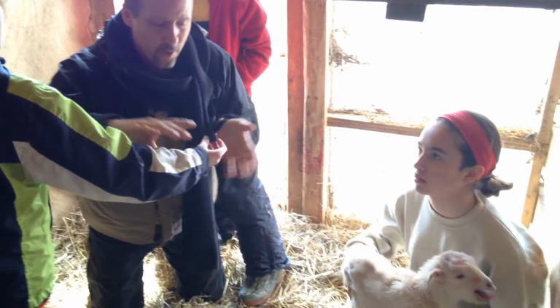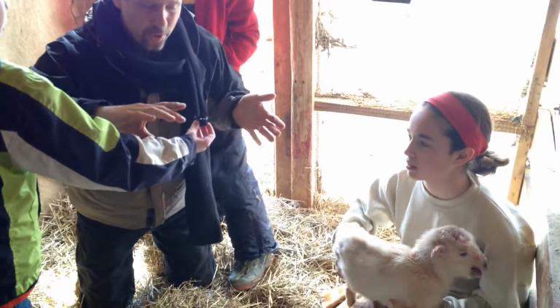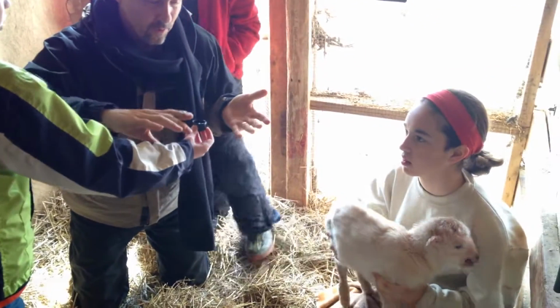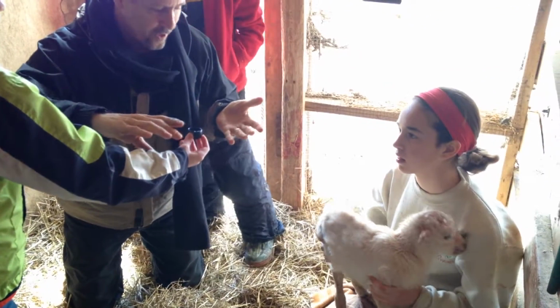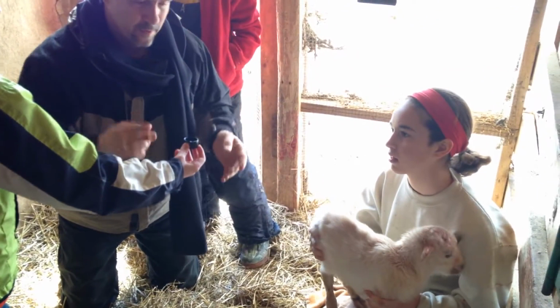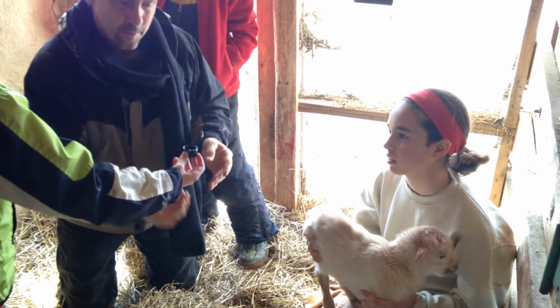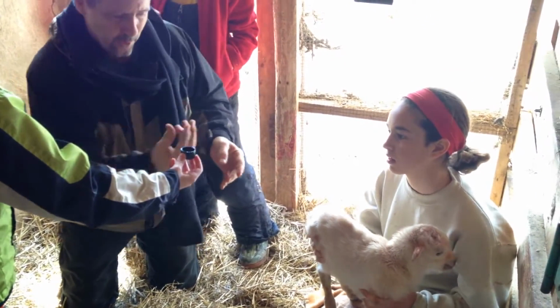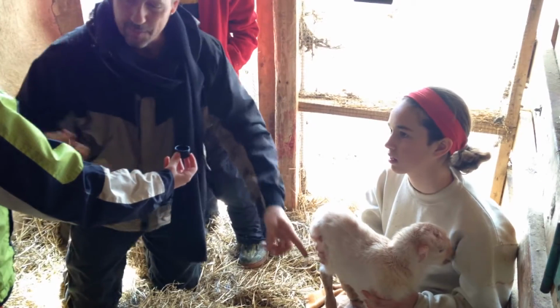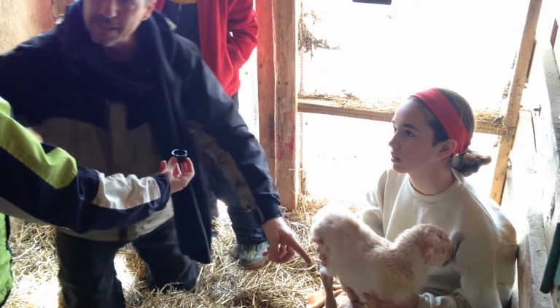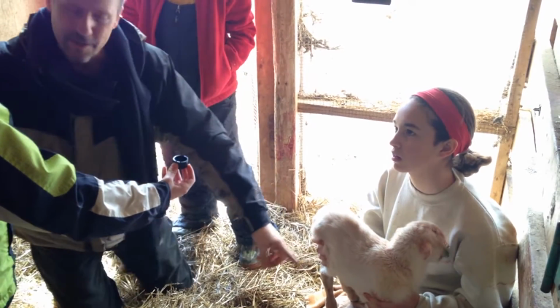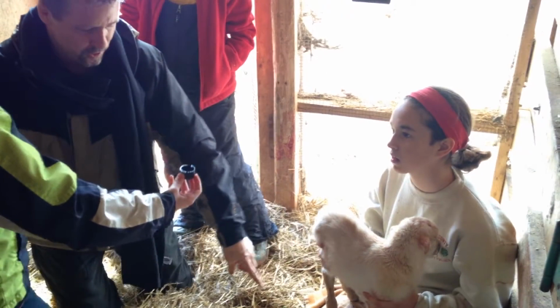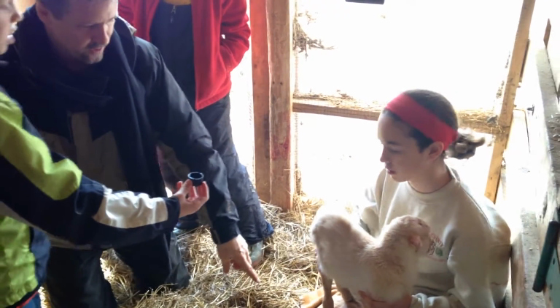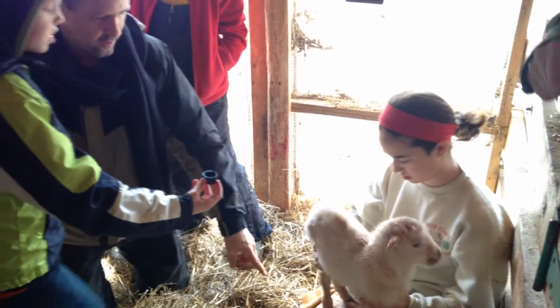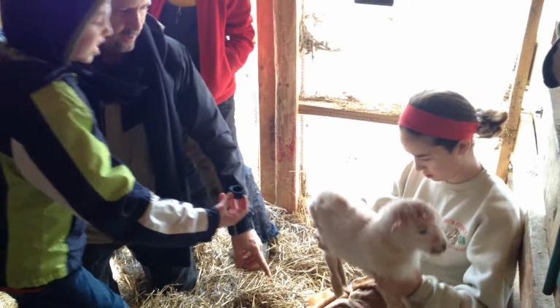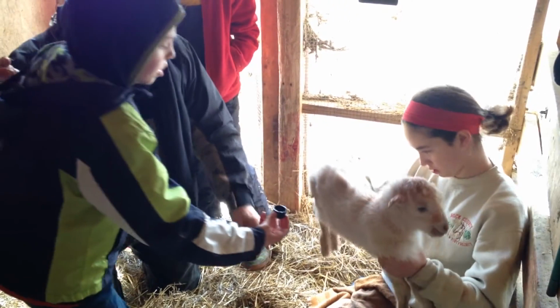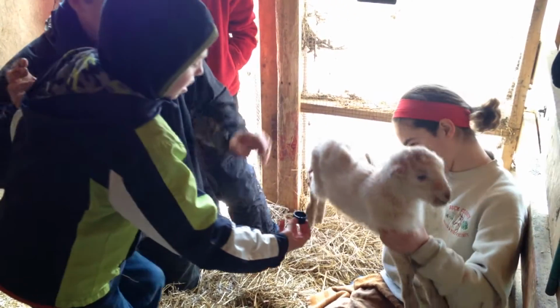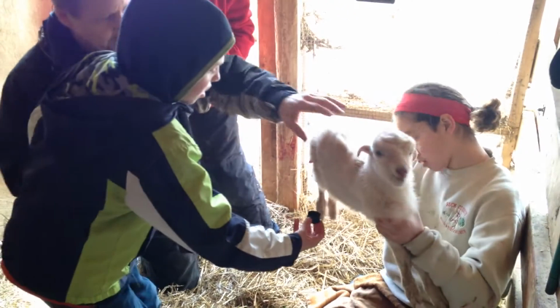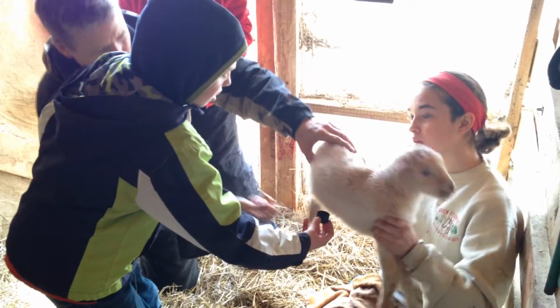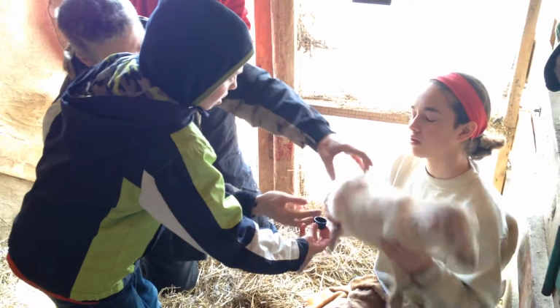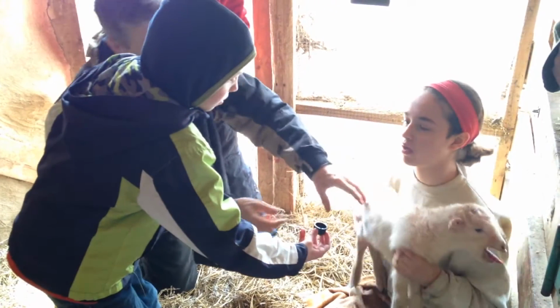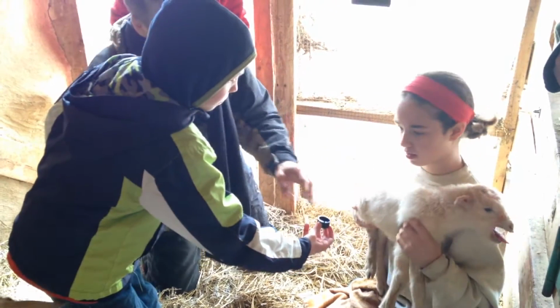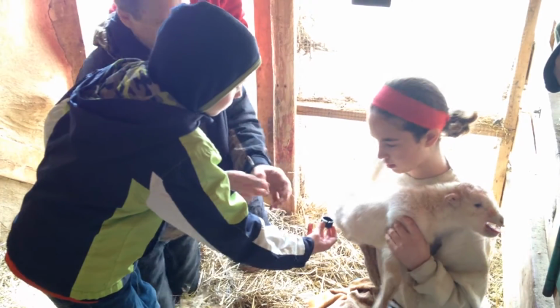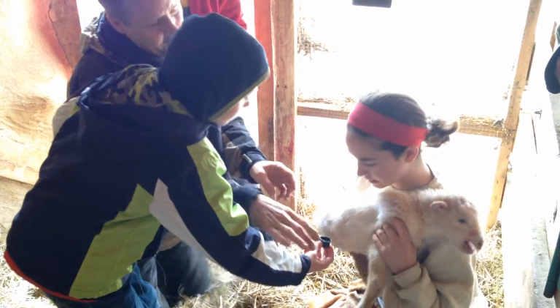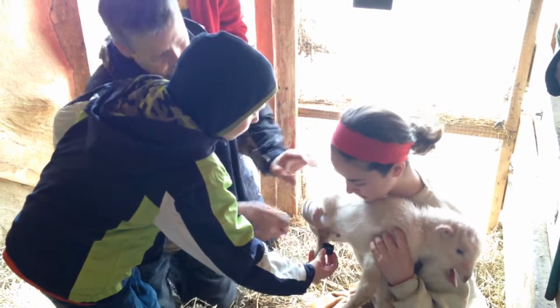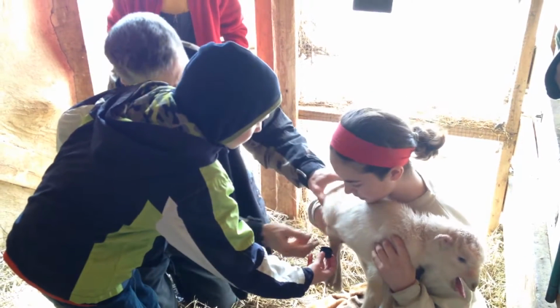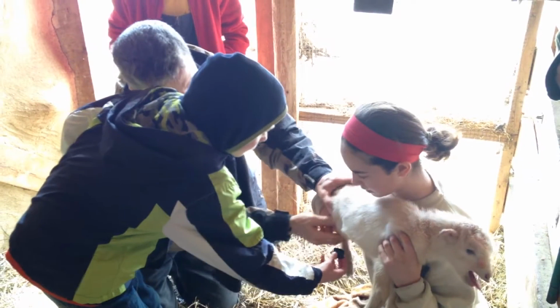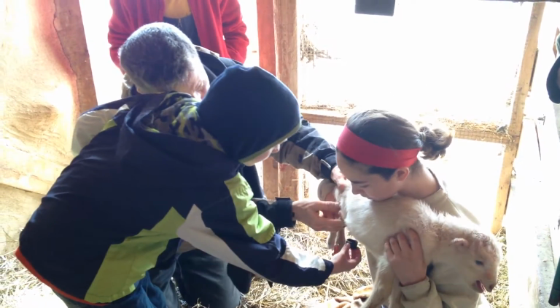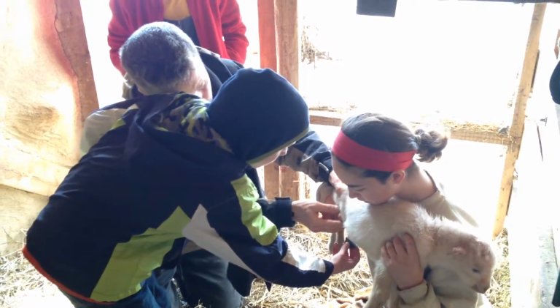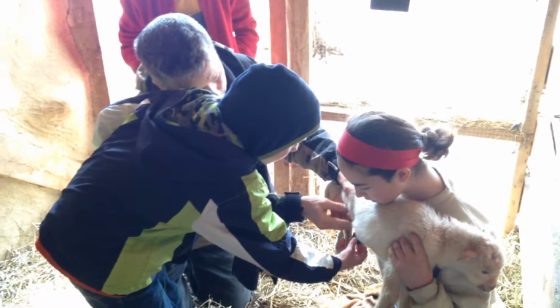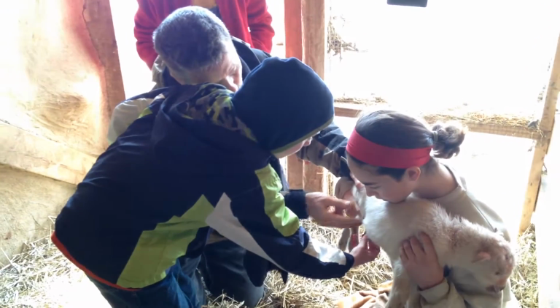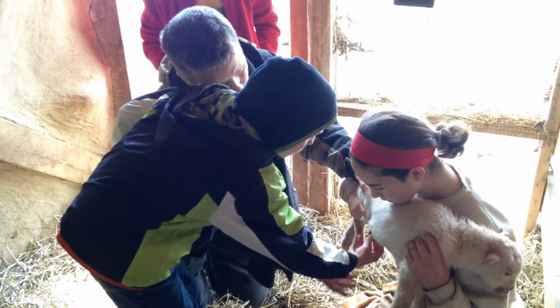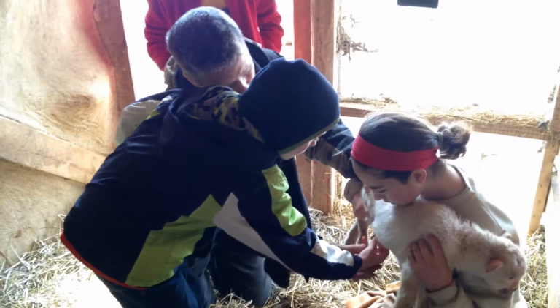No, no, don't pour it. Put it up on the belly. You've got to get down here on your knees until it's stained. Put it on the umbilical cord, and then hold it there. Push it up.